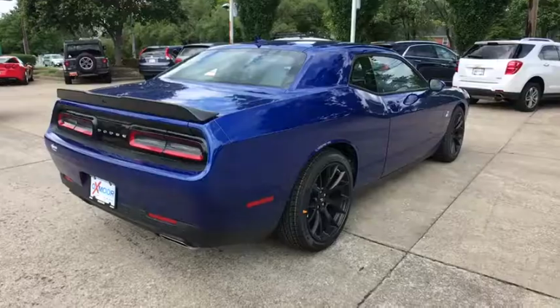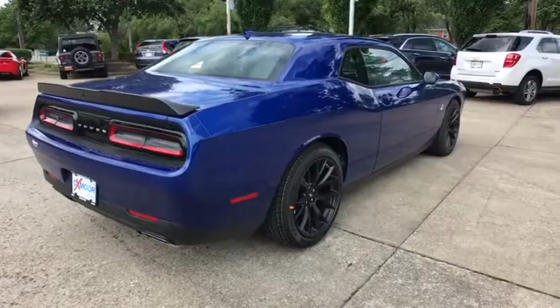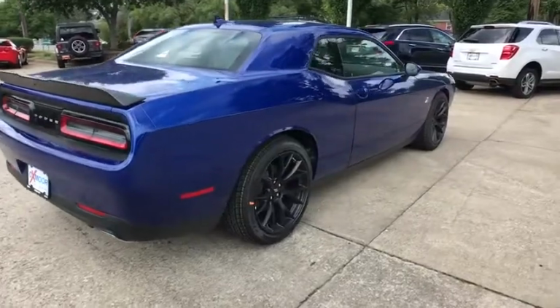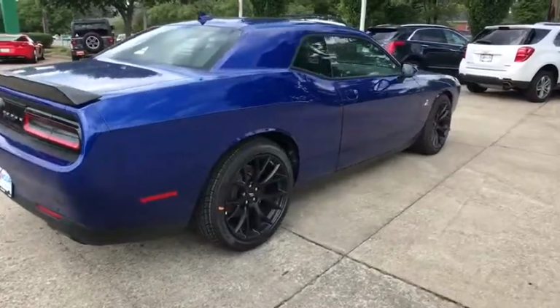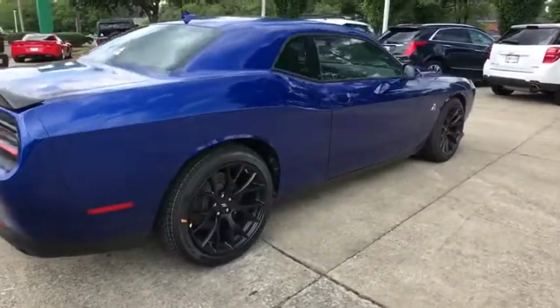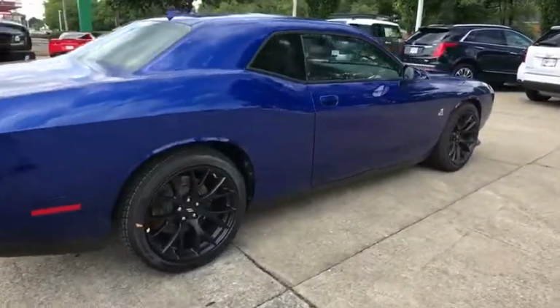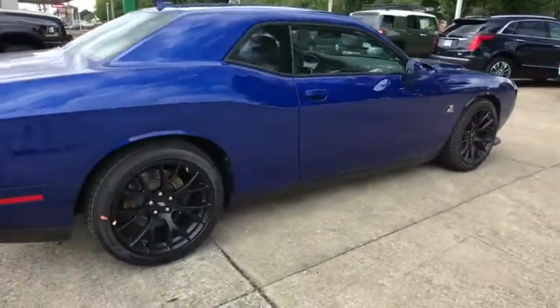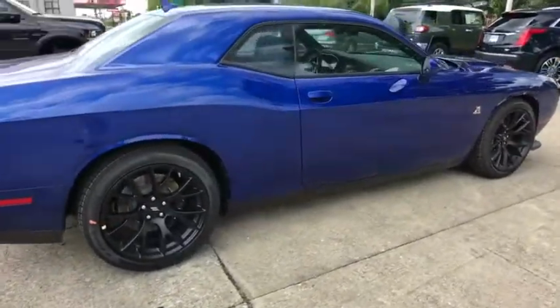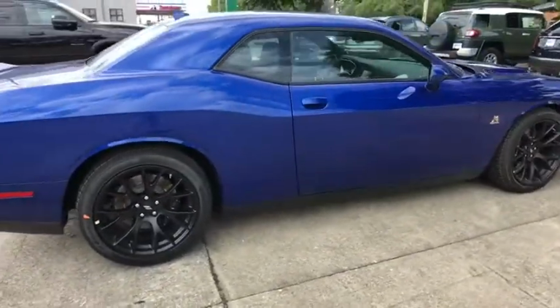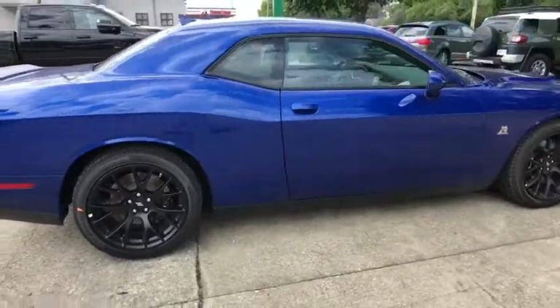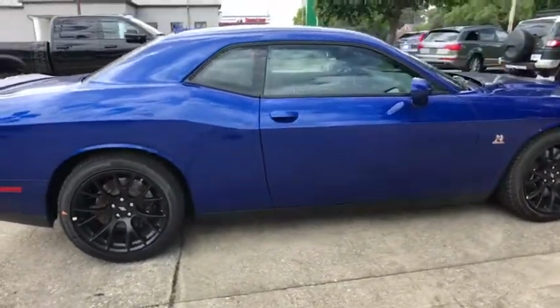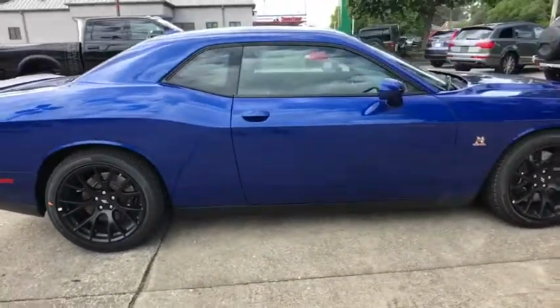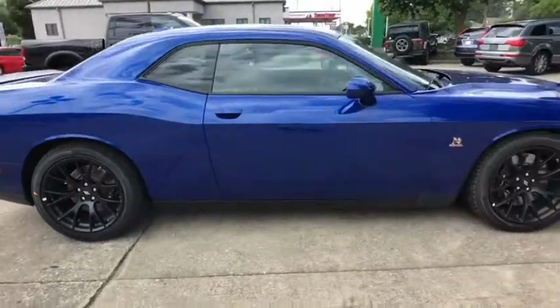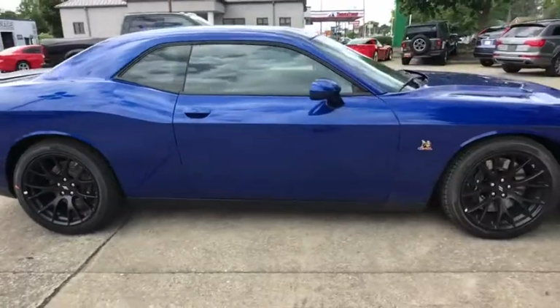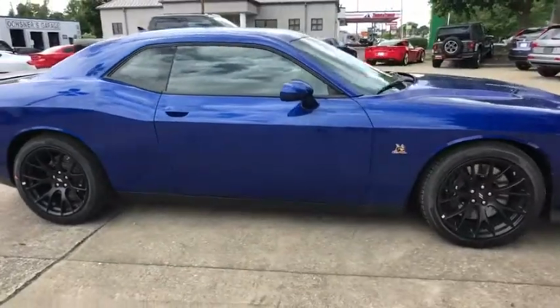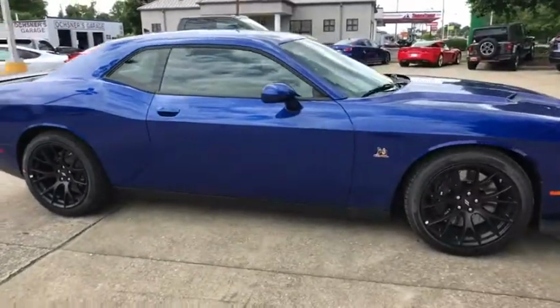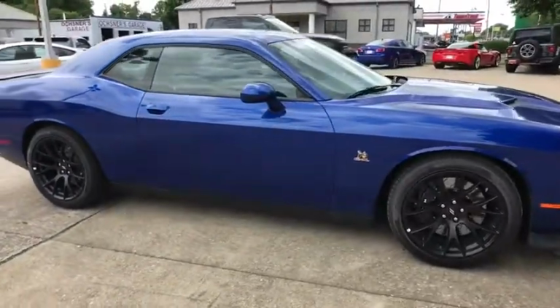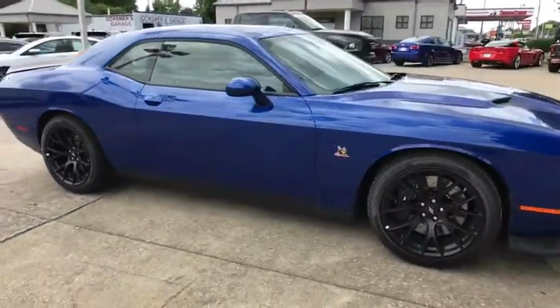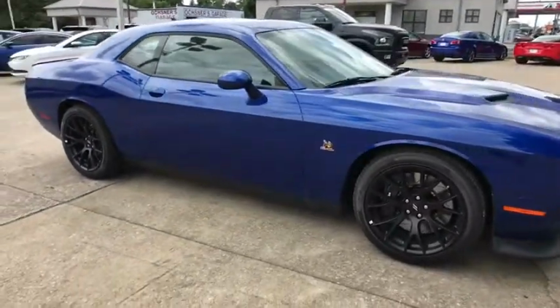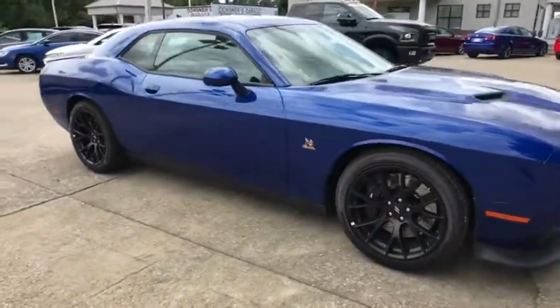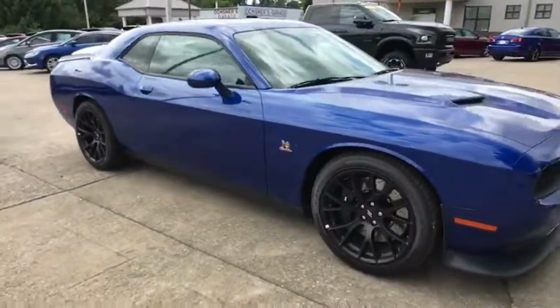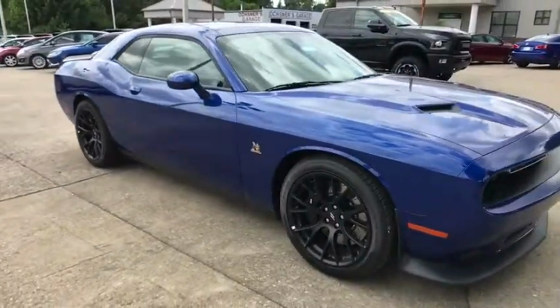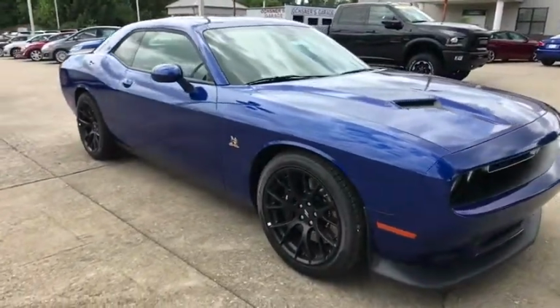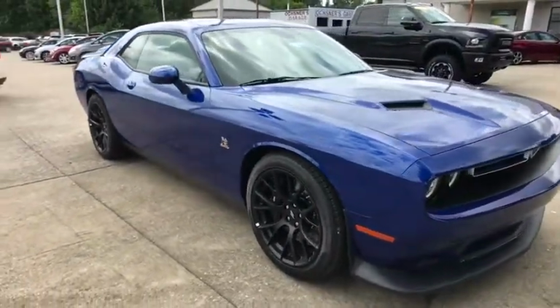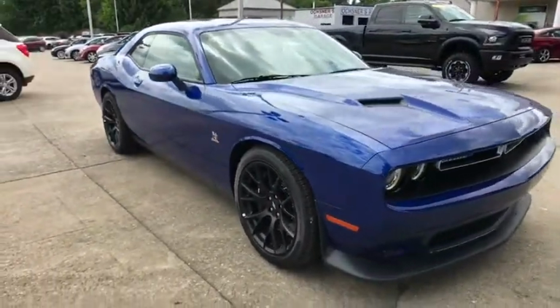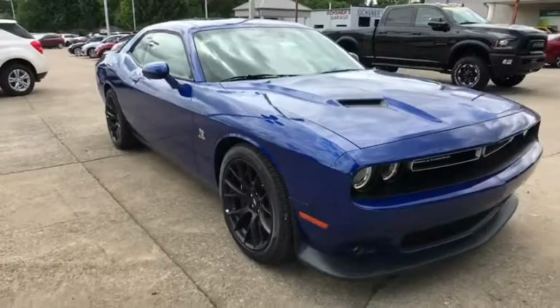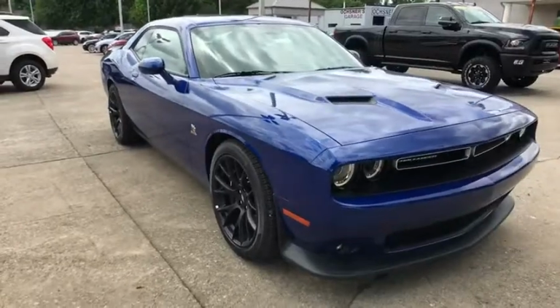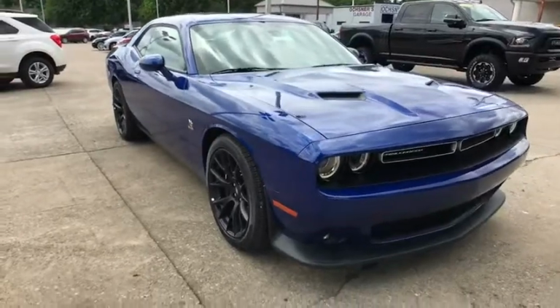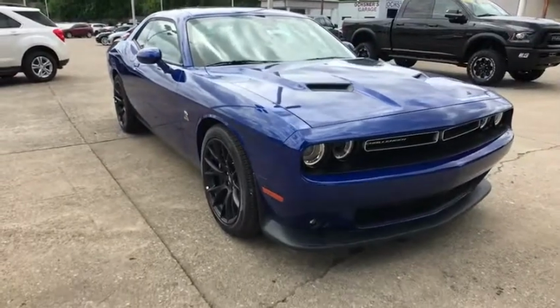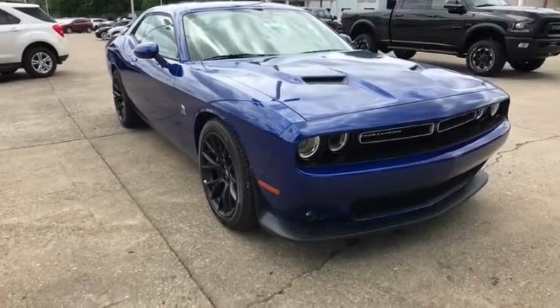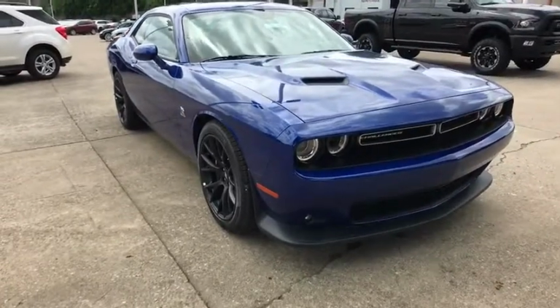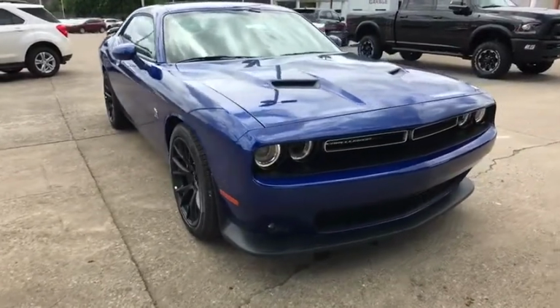The 2018 Dodge Challenger. Rated most appealing mid-sized sport car by J.D. Power and Associates, the Dodge Challenger delivers on style and performance. It's powerful, practical, and efficient.